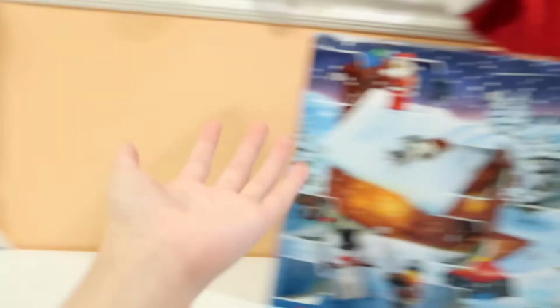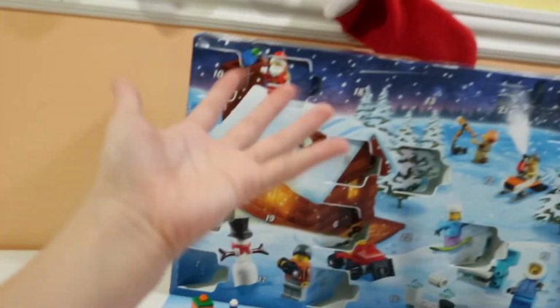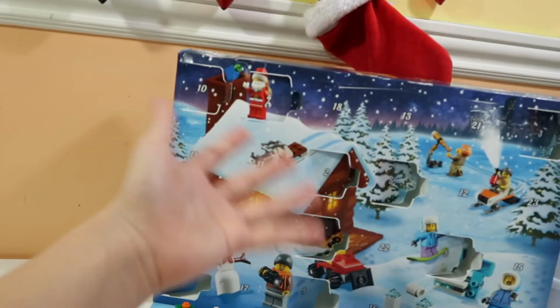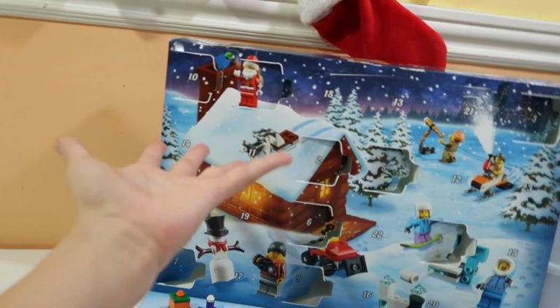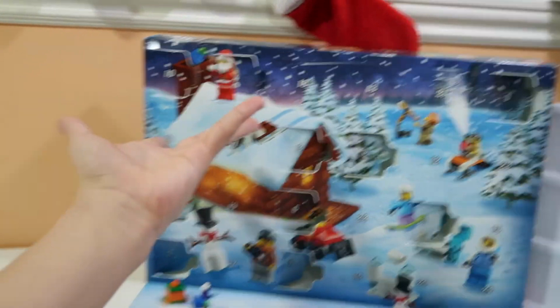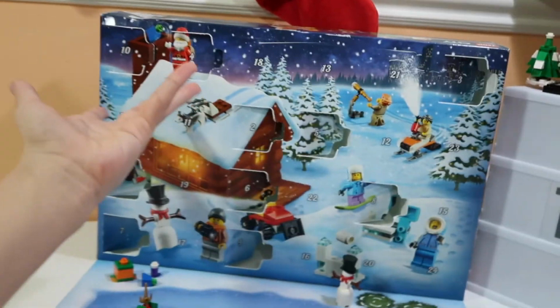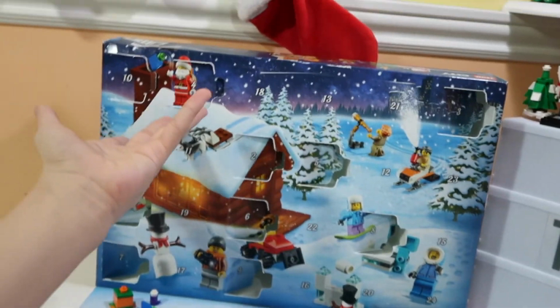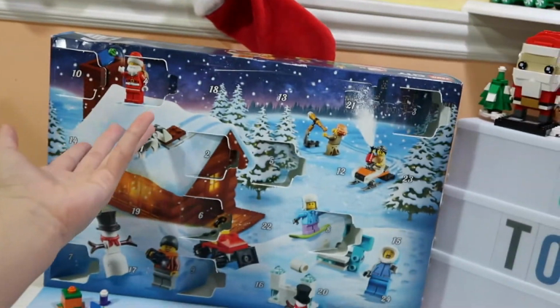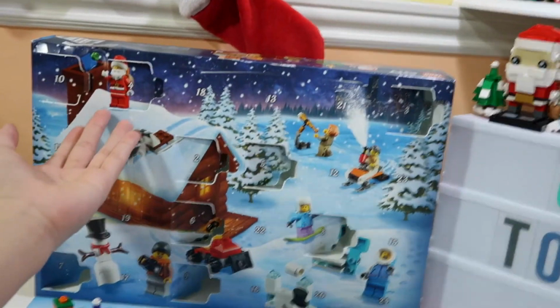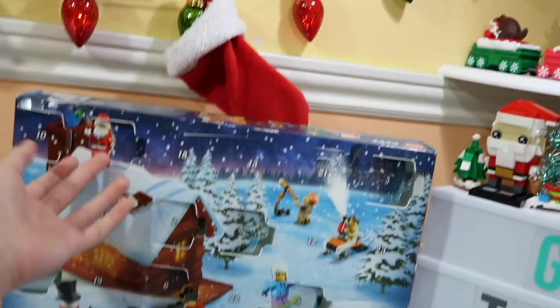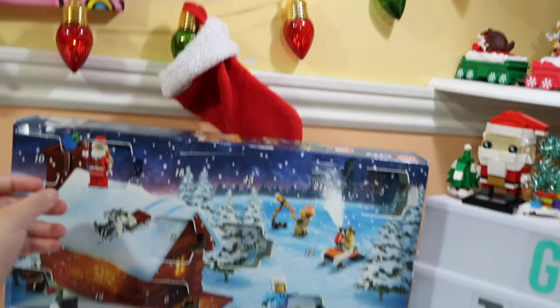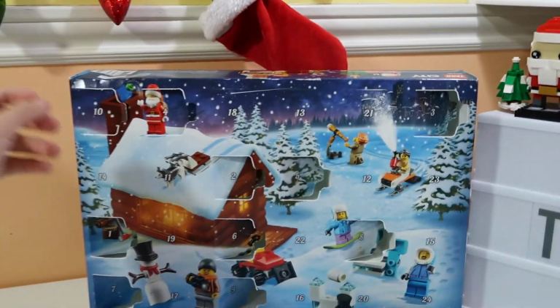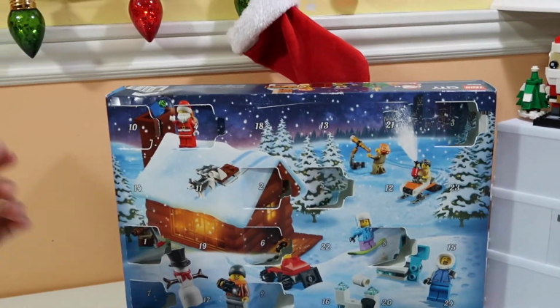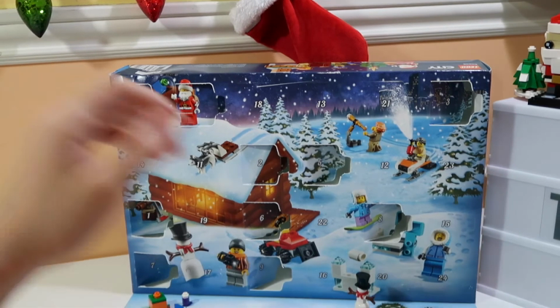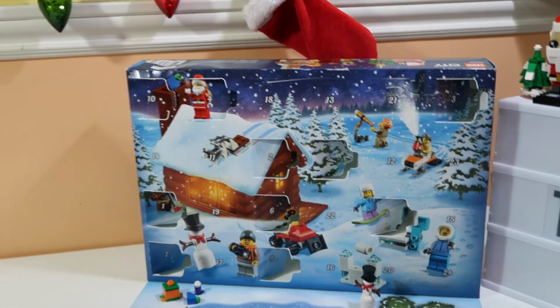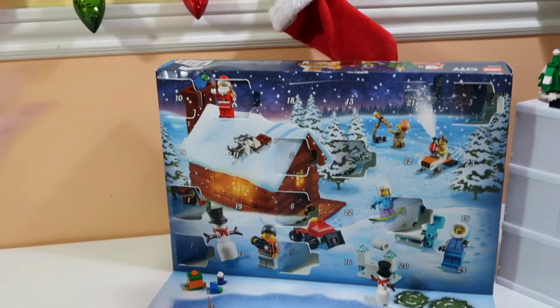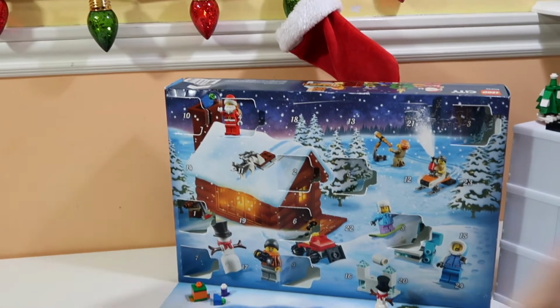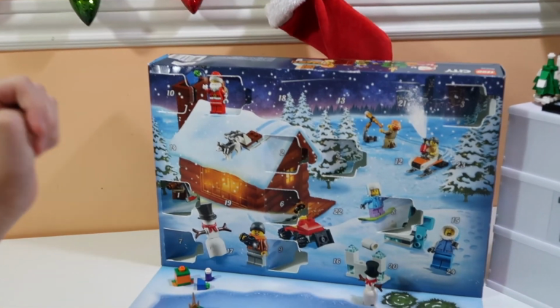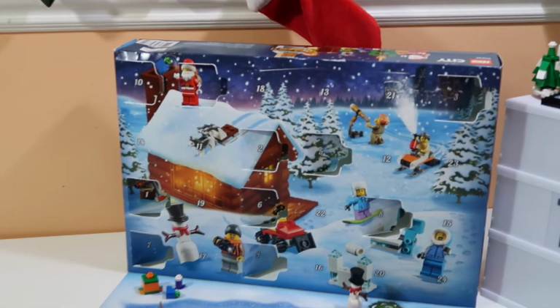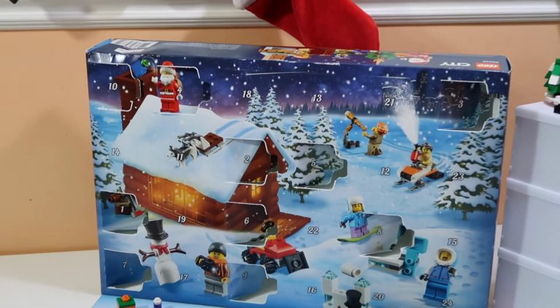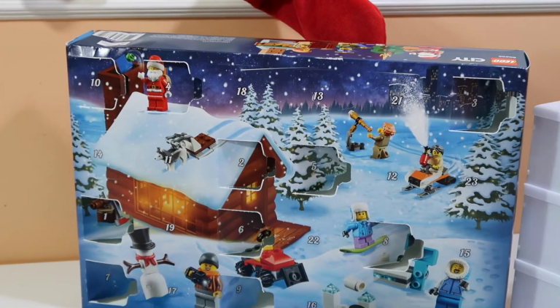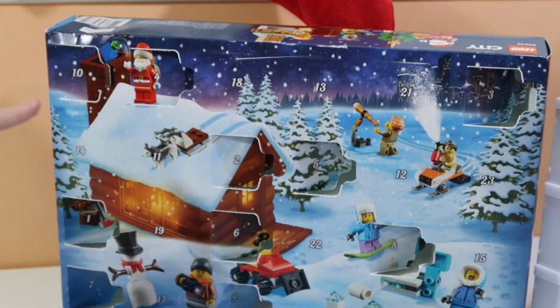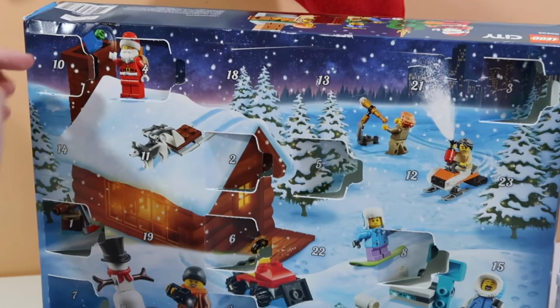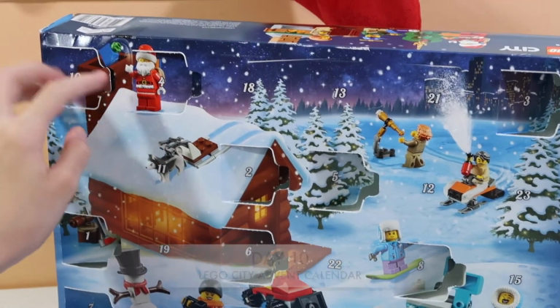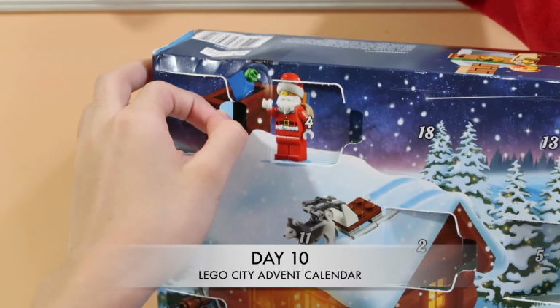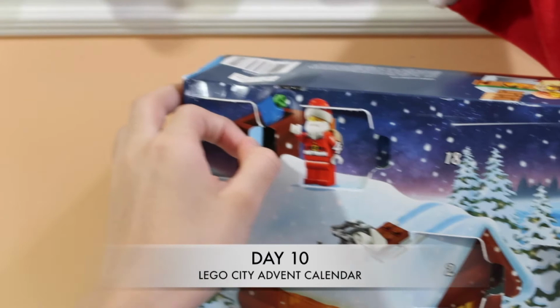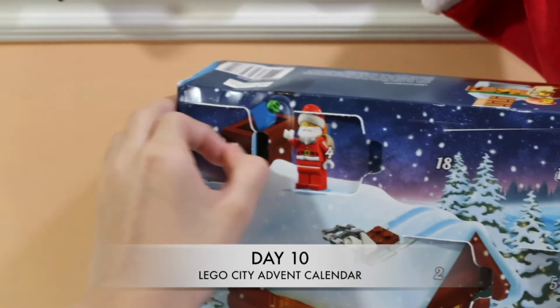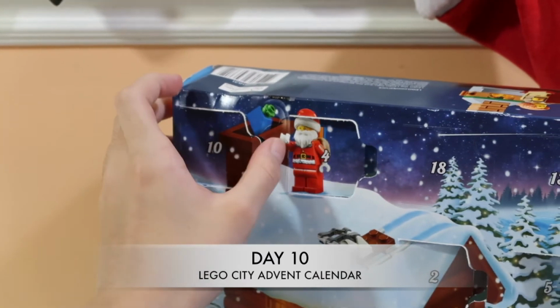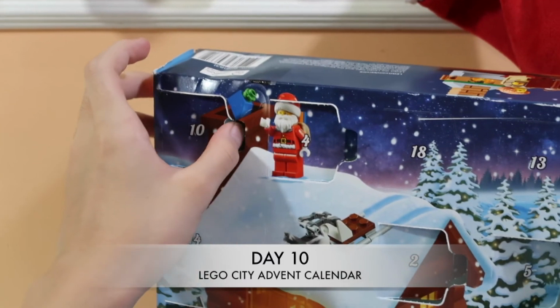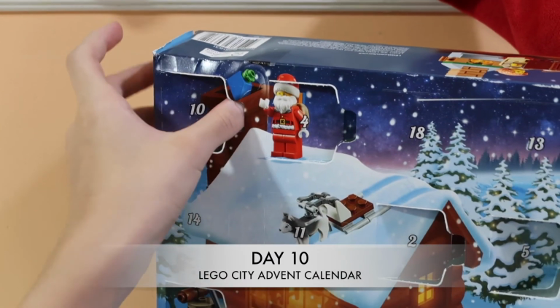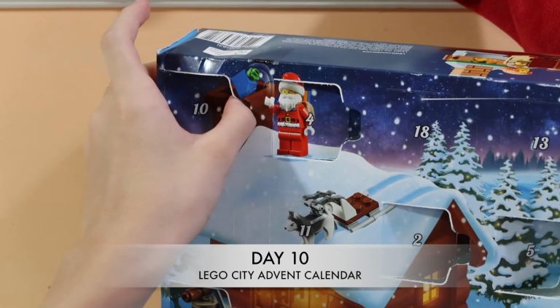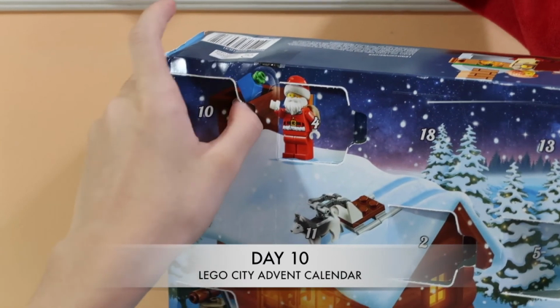Hello guys, it's me Gio and Gio's mom, and today we're doing the Lego City Elephant Calendar! Today we're doing day number 10. Let's see what's in day number 10.